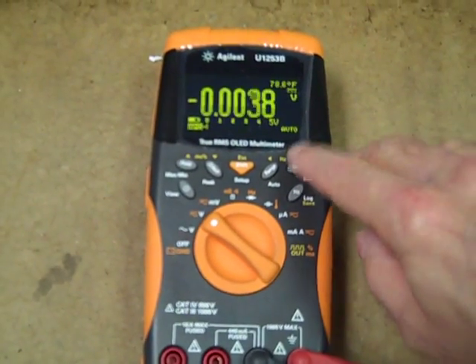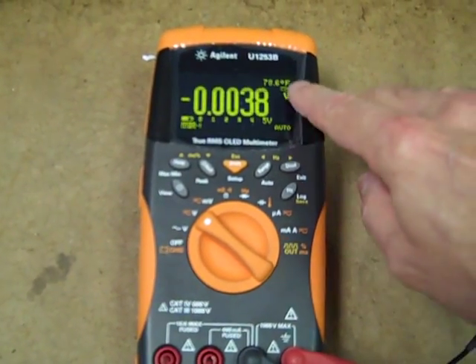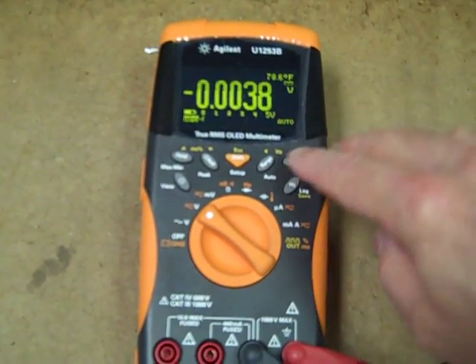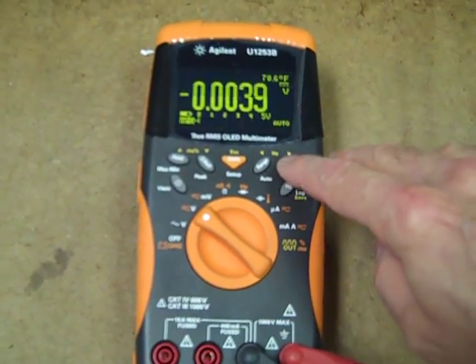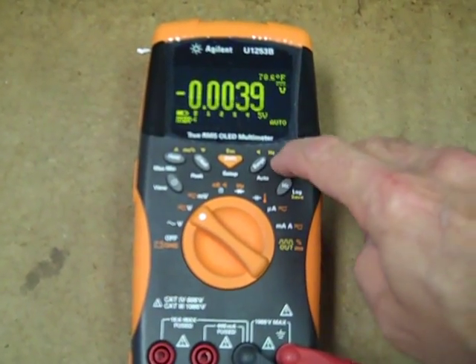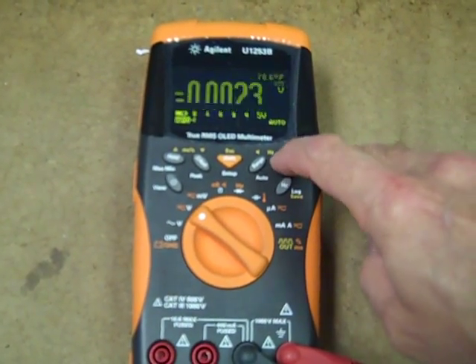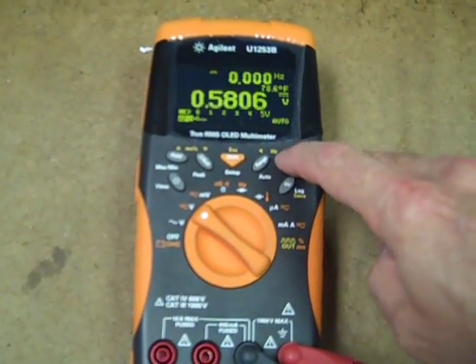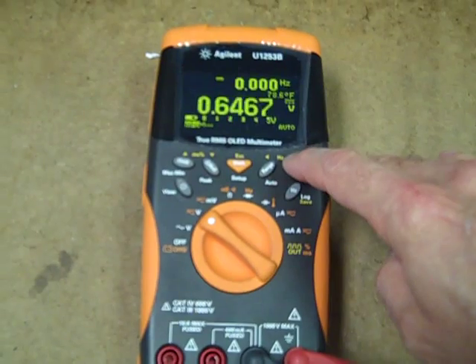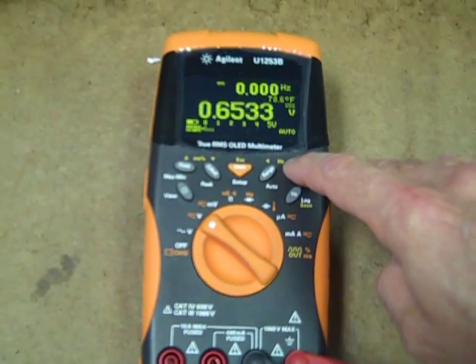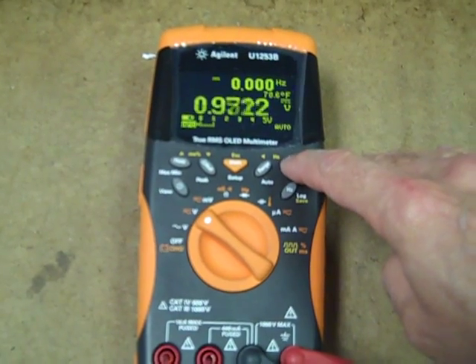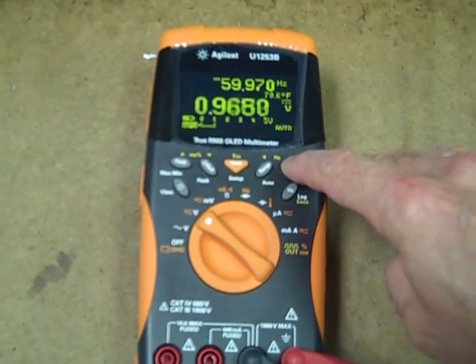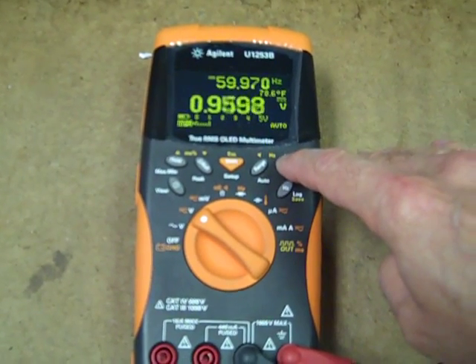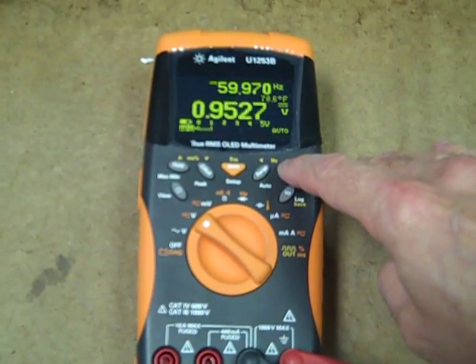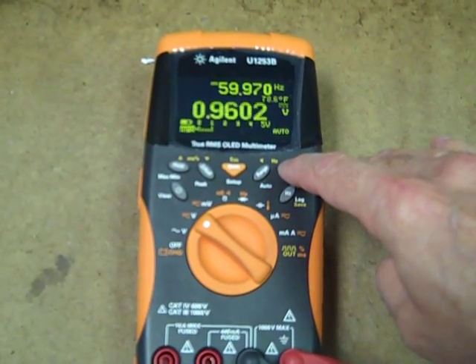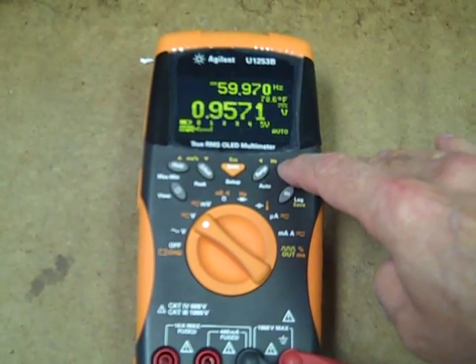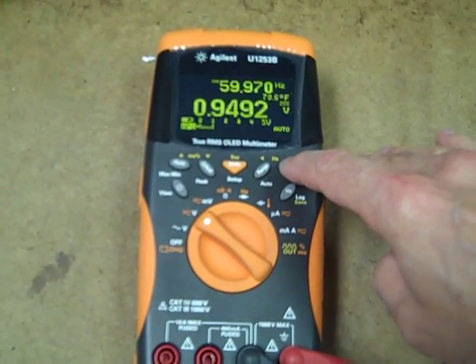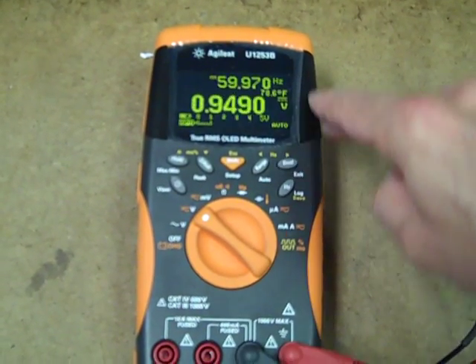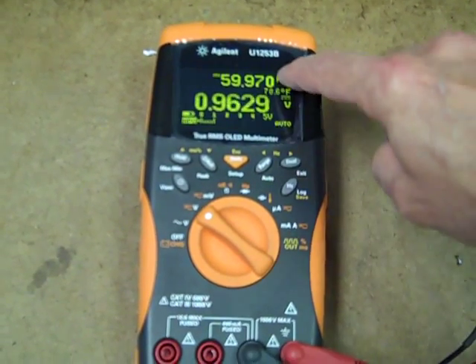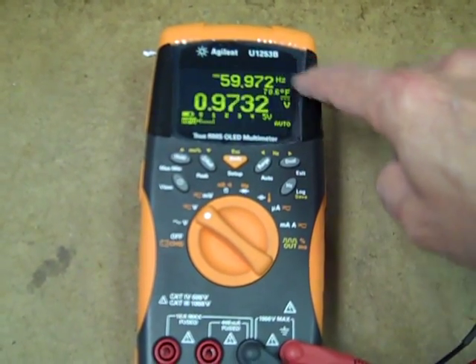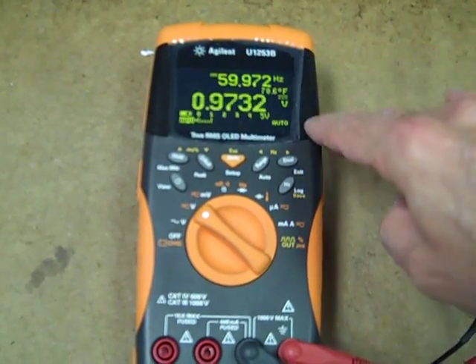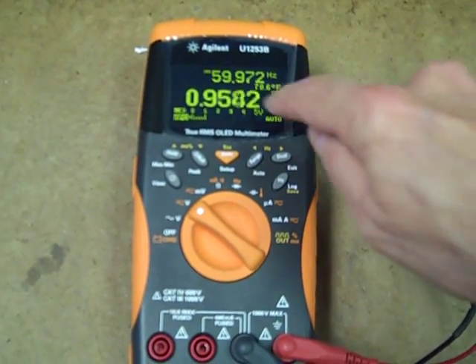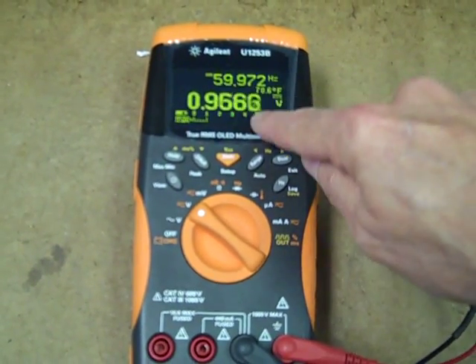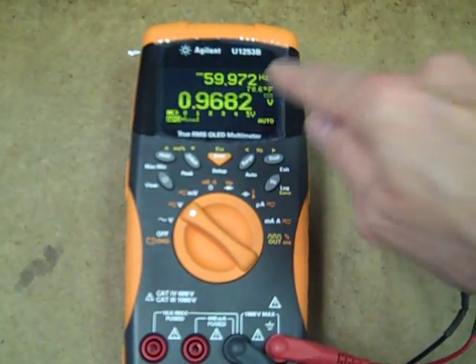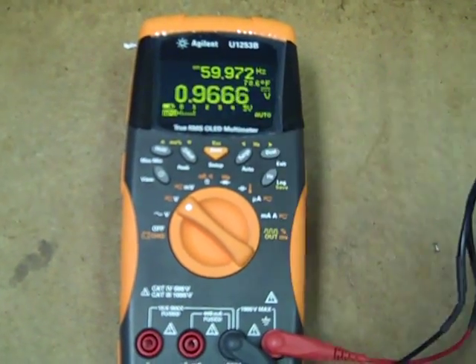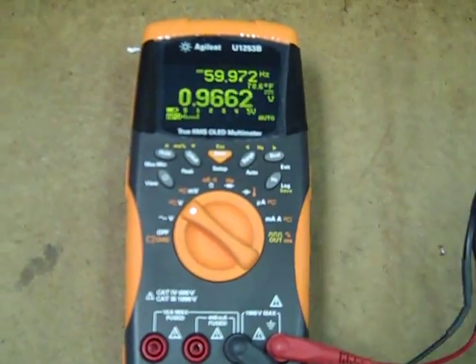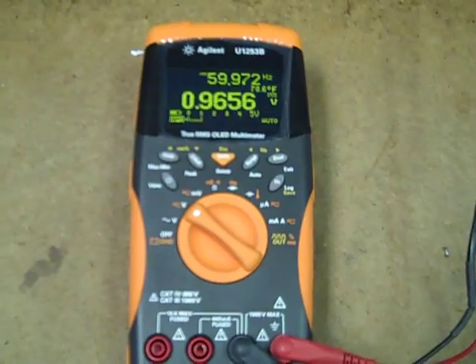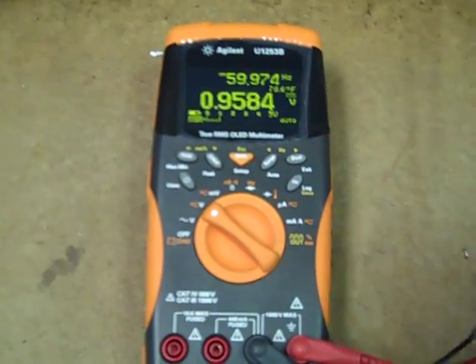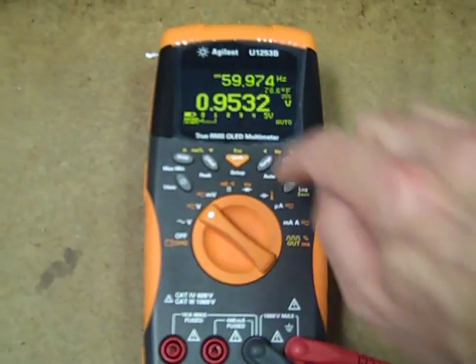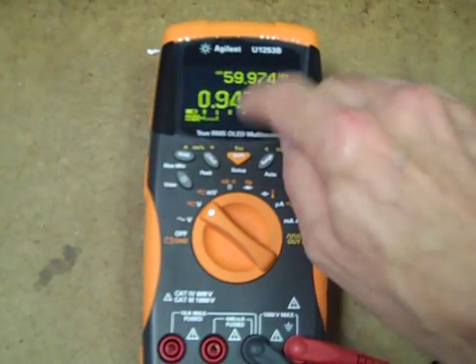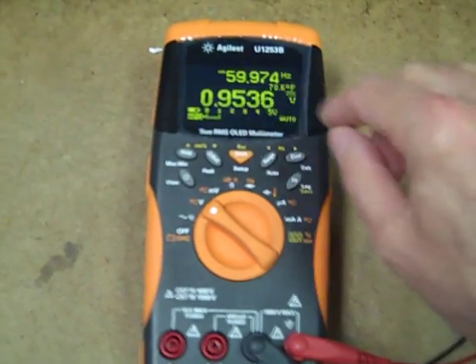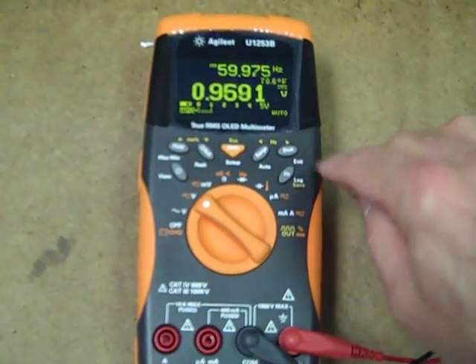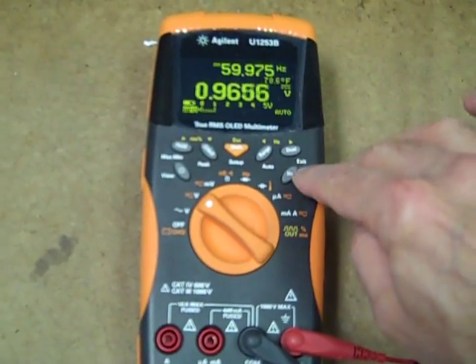Change the secondary display to hertz — still not much. We show 60 hertz there and a little bit of activity here, but still no voltage alert.